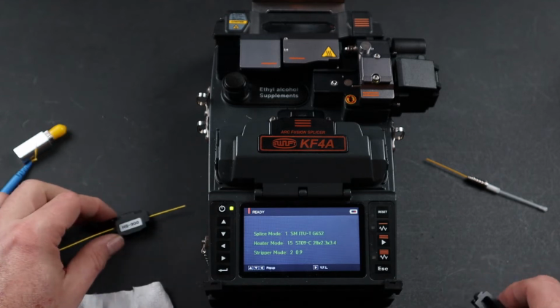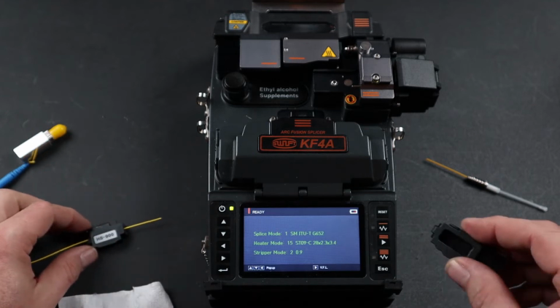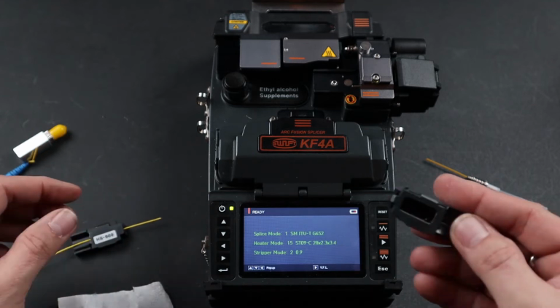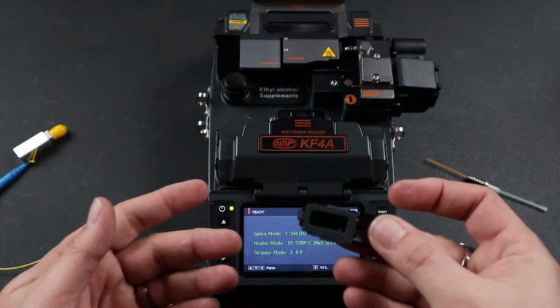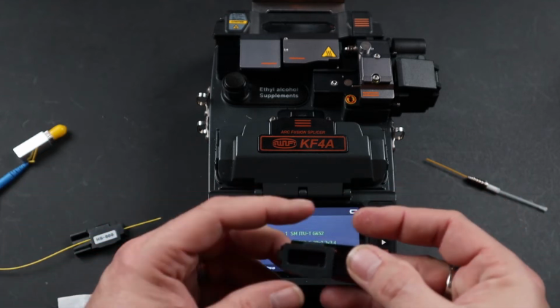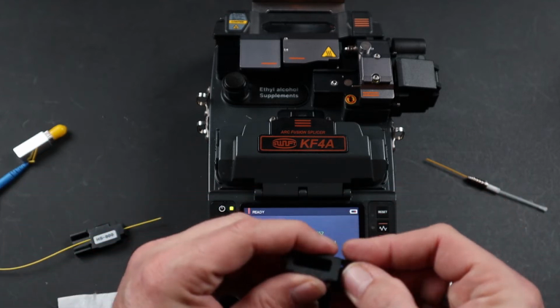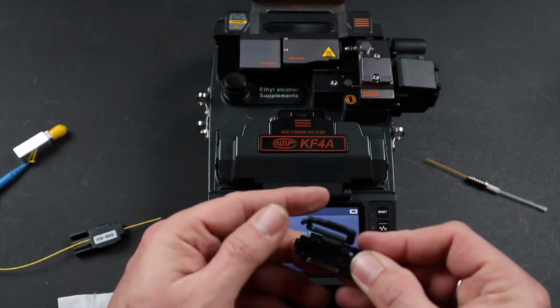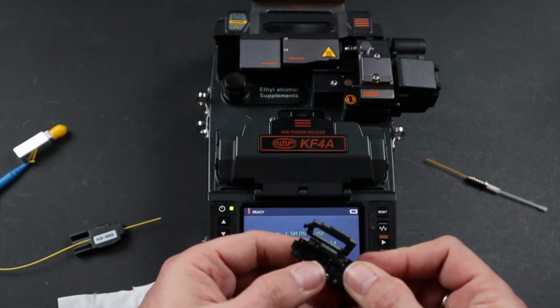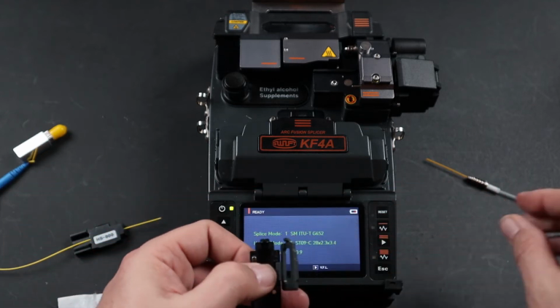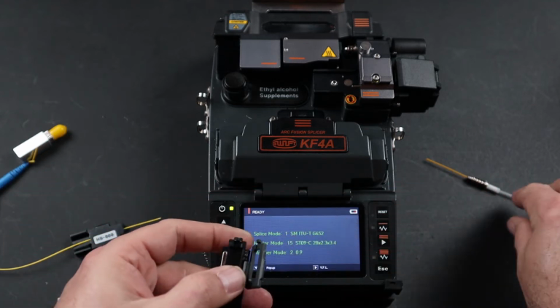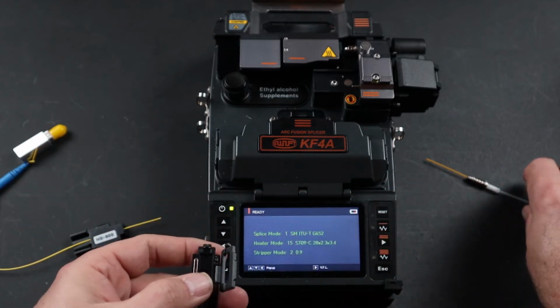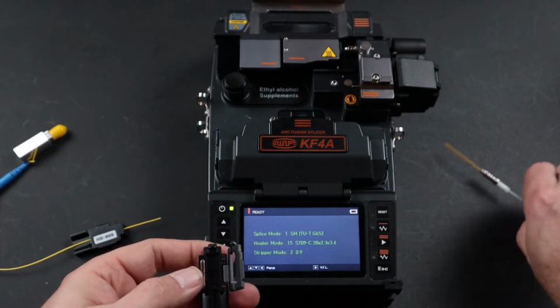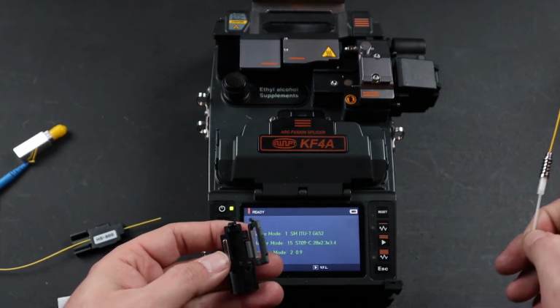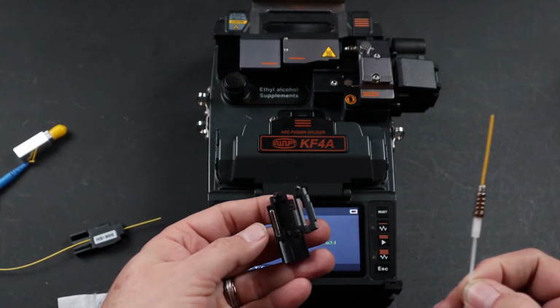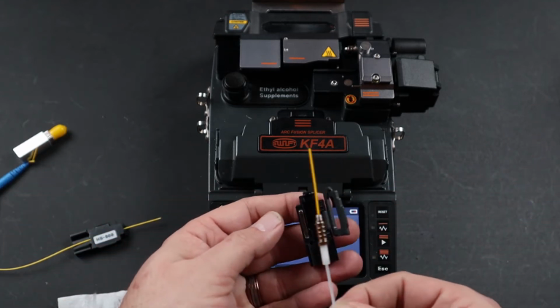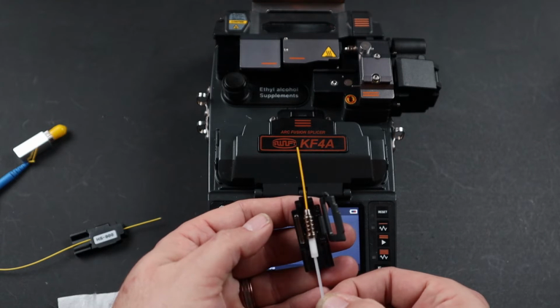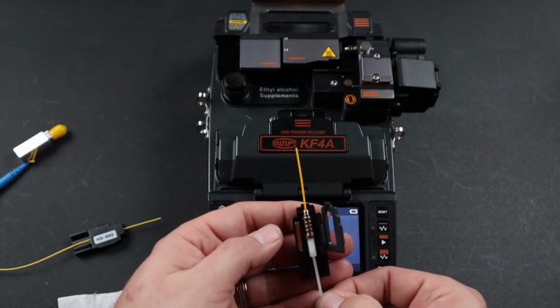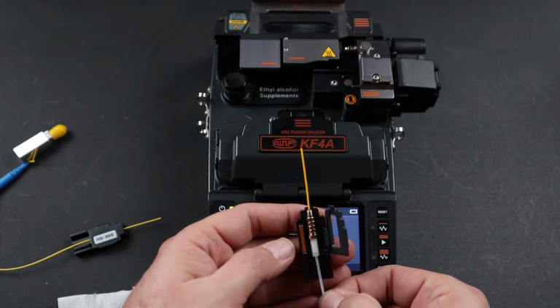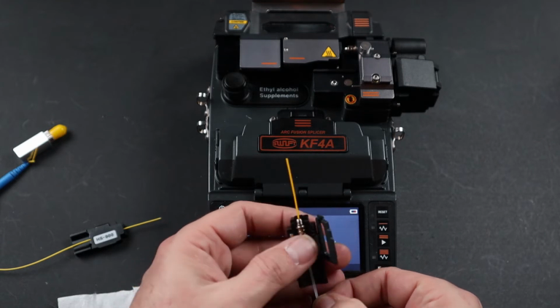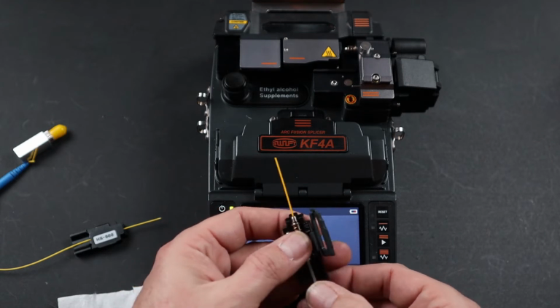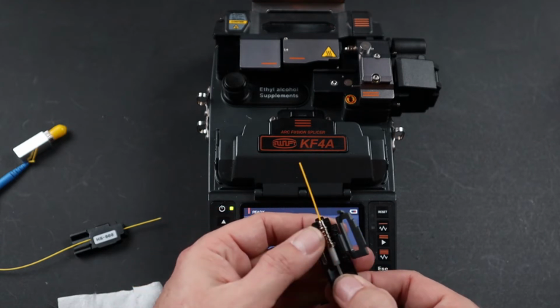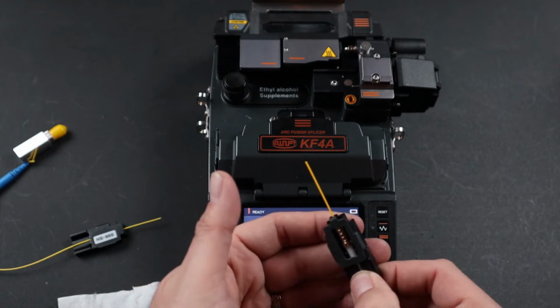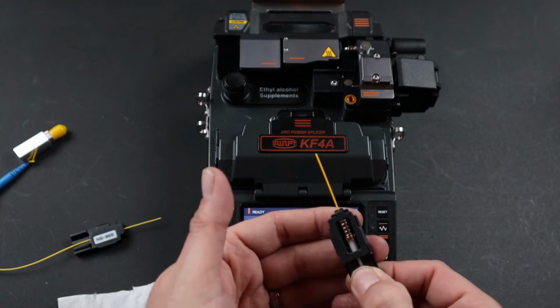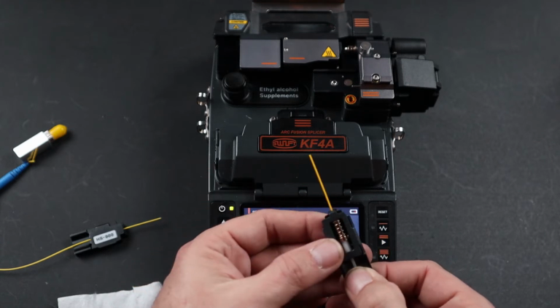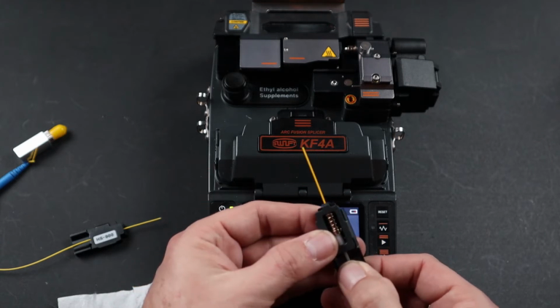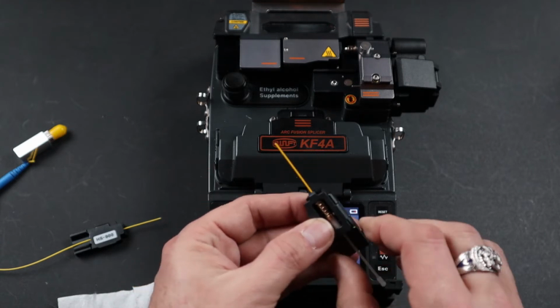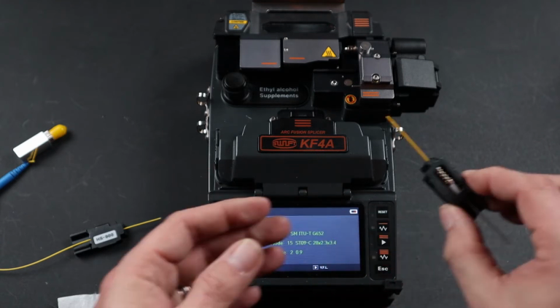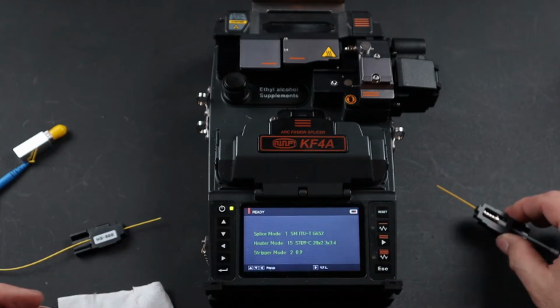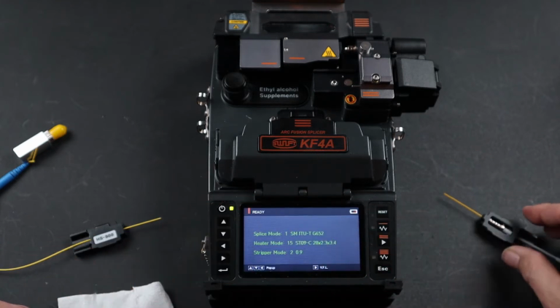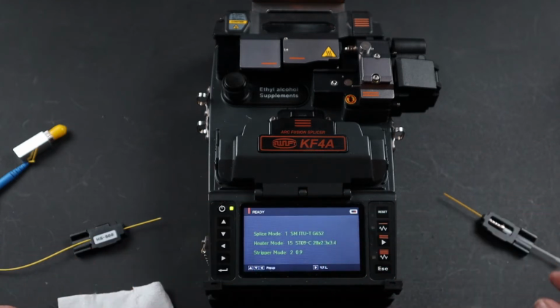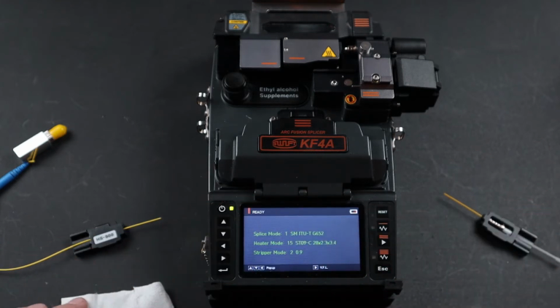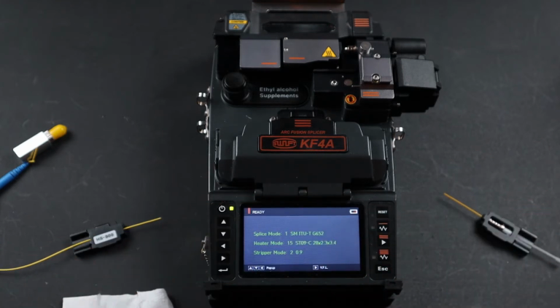Next, take your ST connector holder, place your connector in the holder, close your holder, and set it aside.